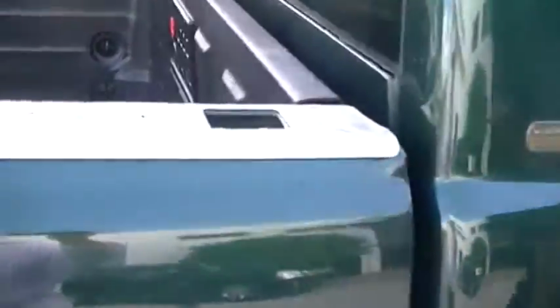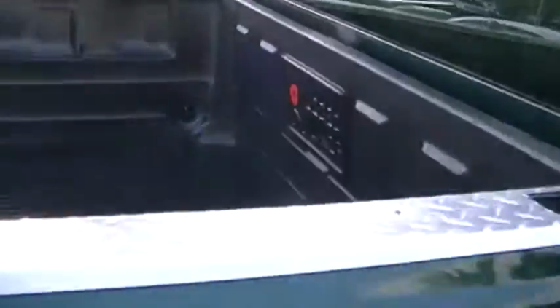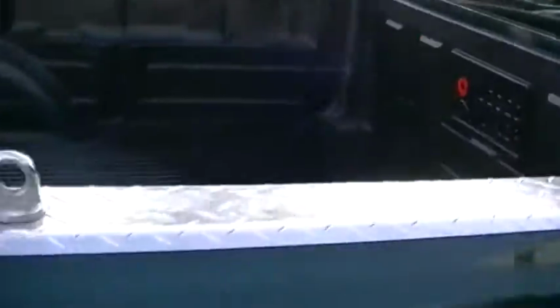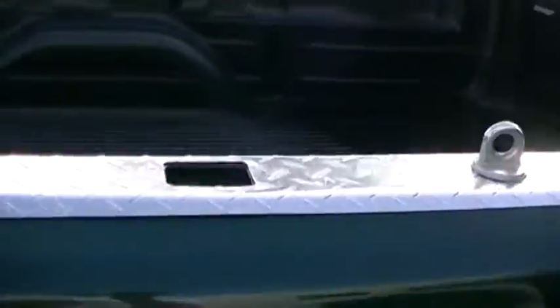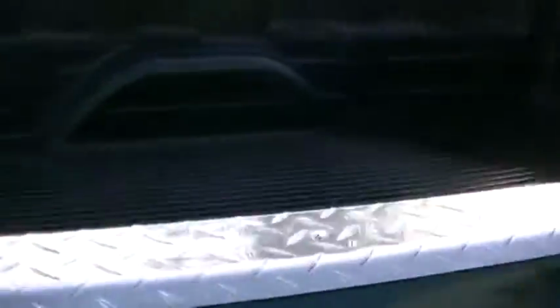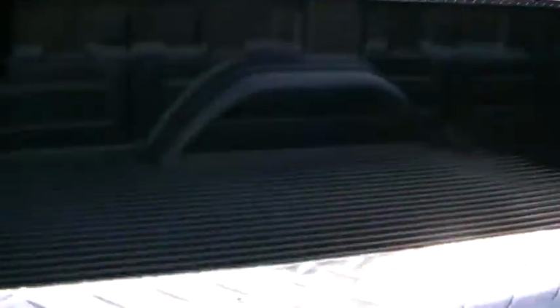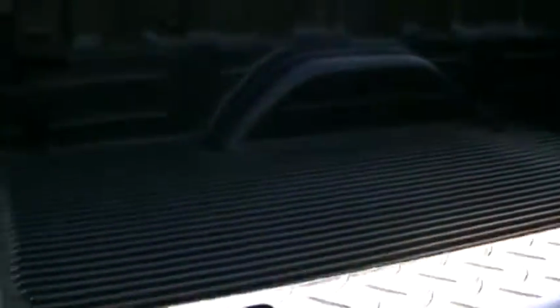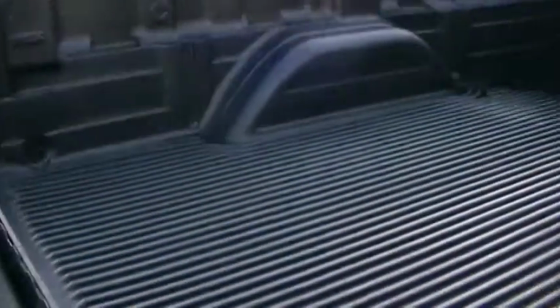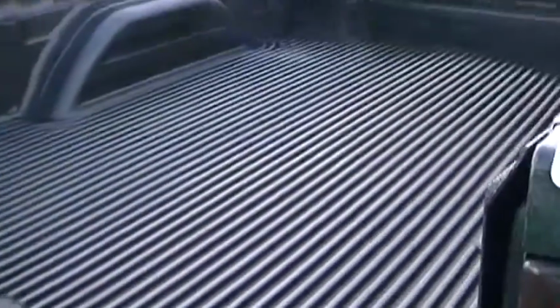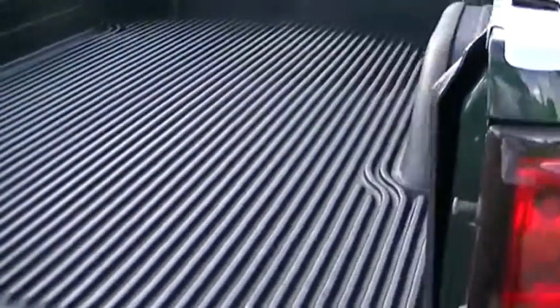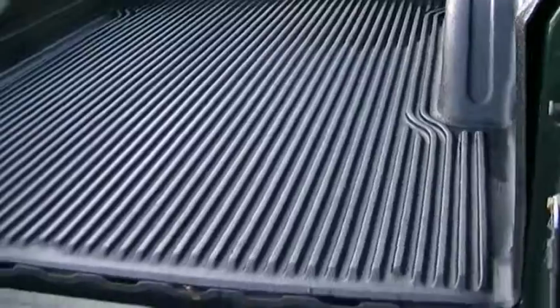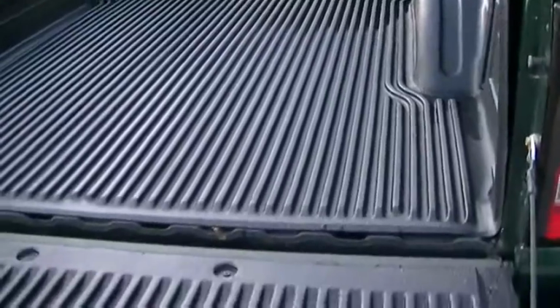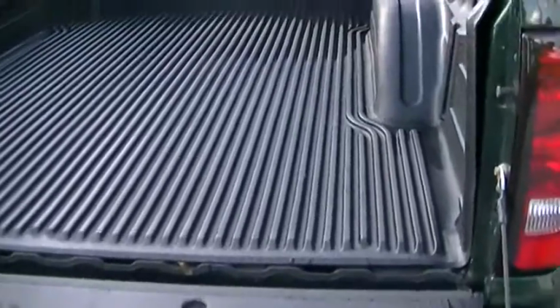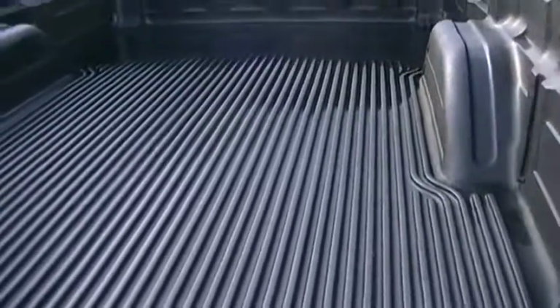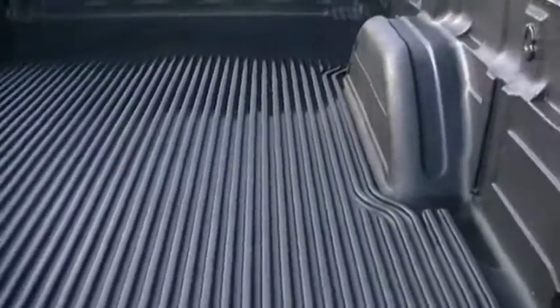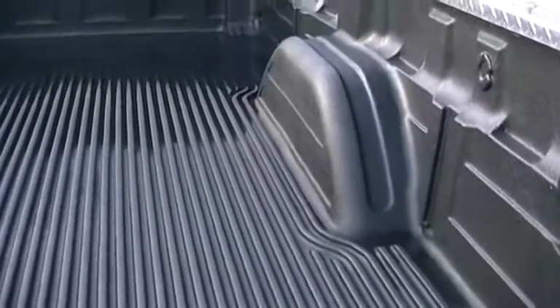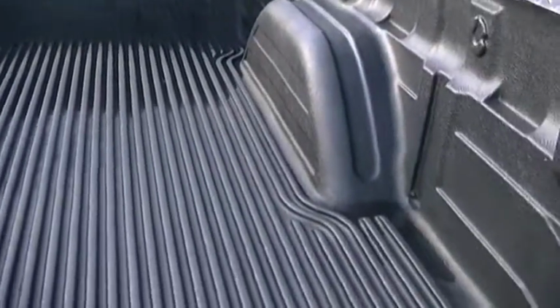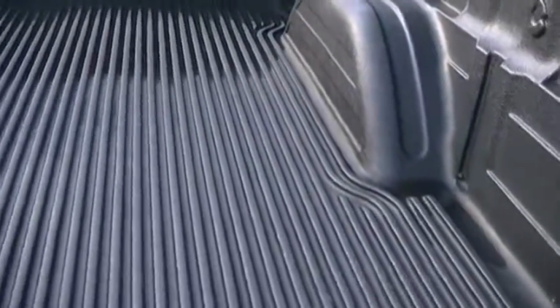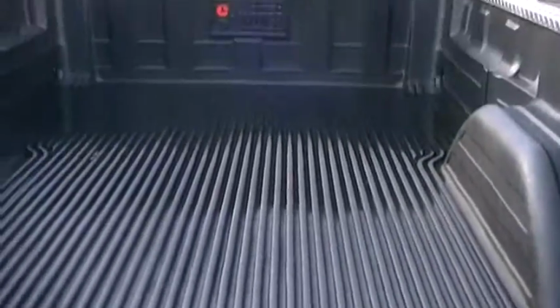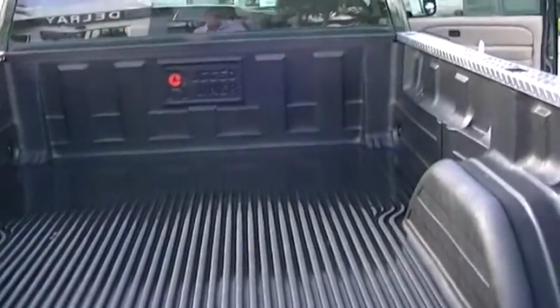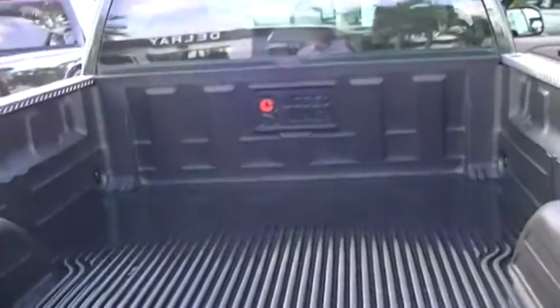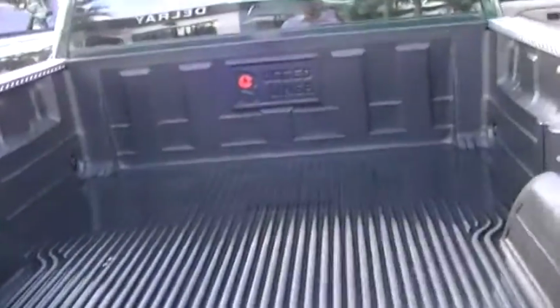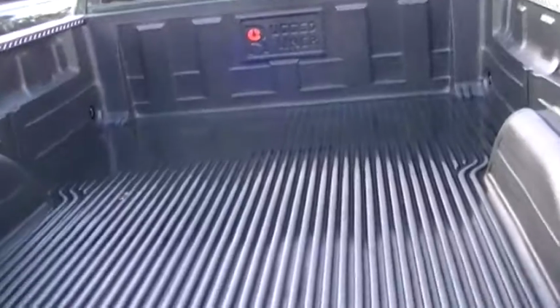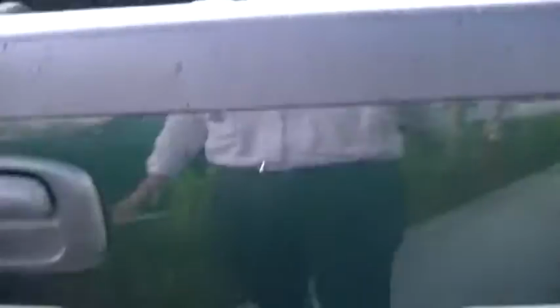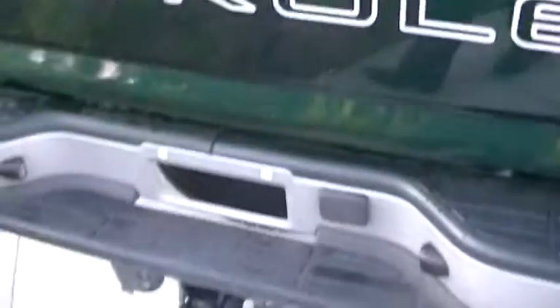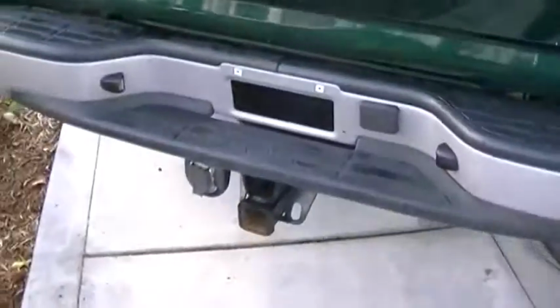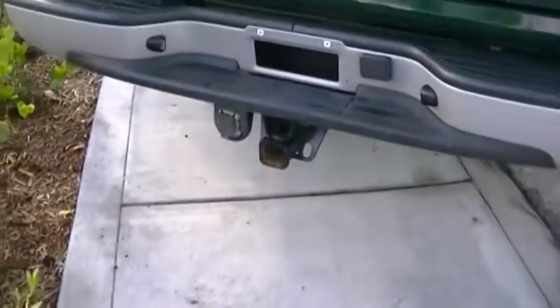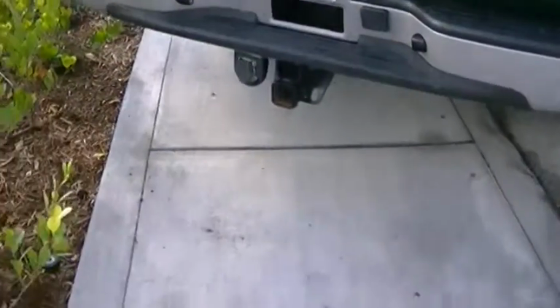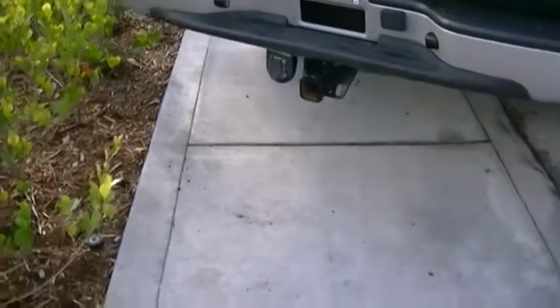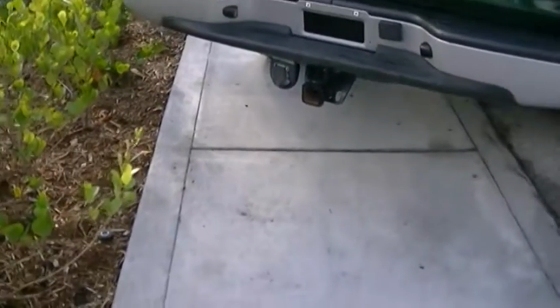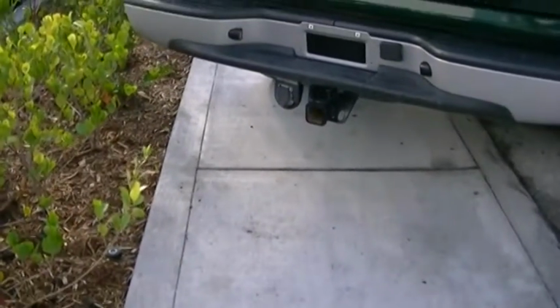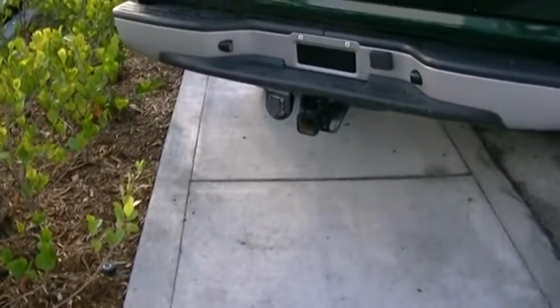Here's the bed of the truck — it's a long bed, it's got the bed liner in it, it's beautiful. This truck is a 4x4, it's ready for work, it's ready for you to take home. Here's the towing hitch.